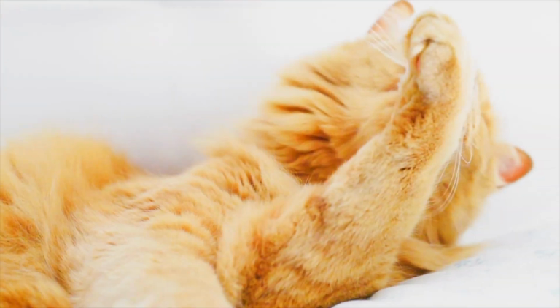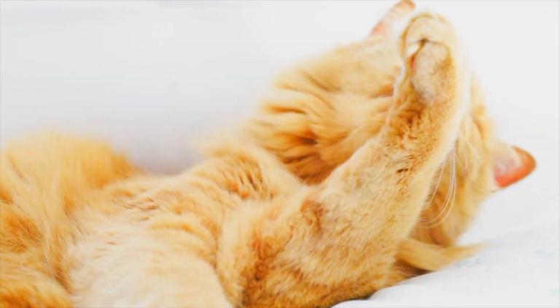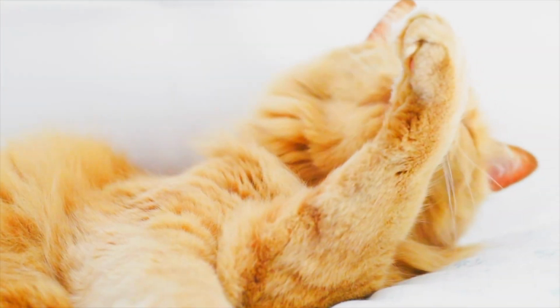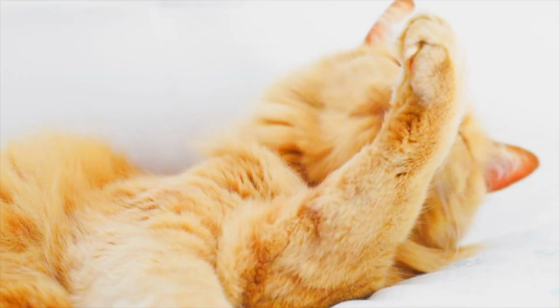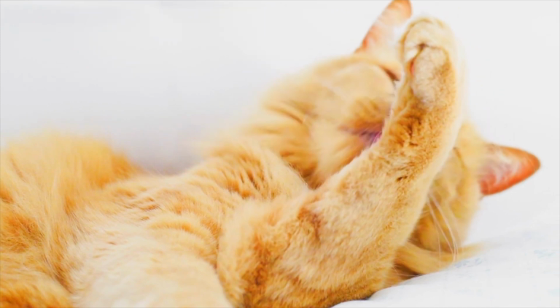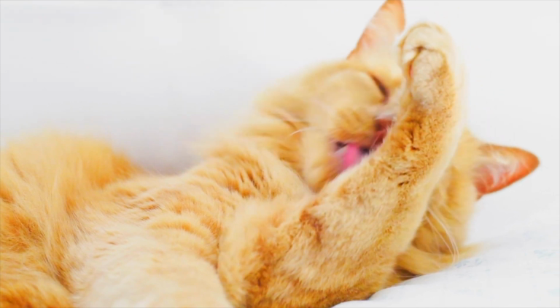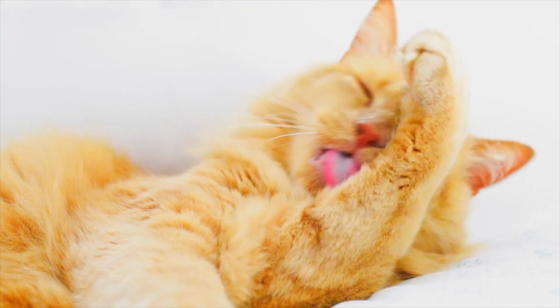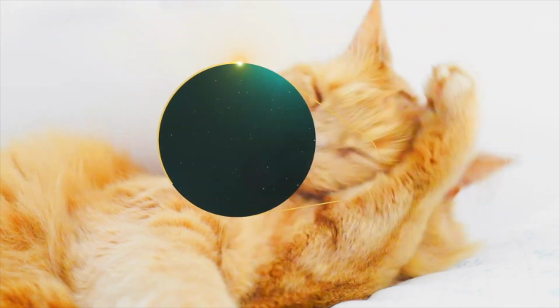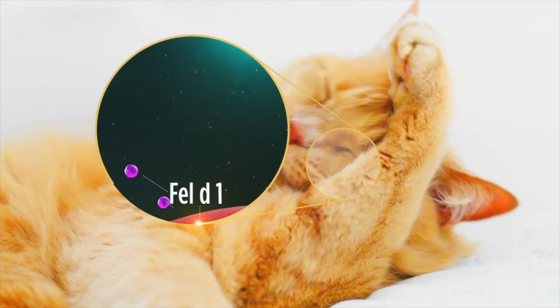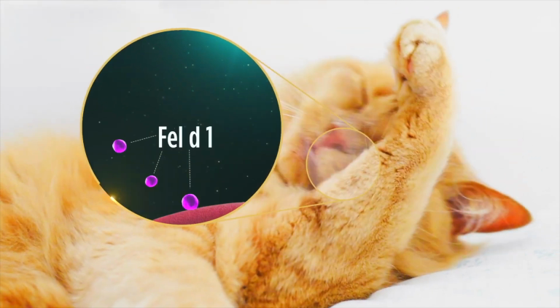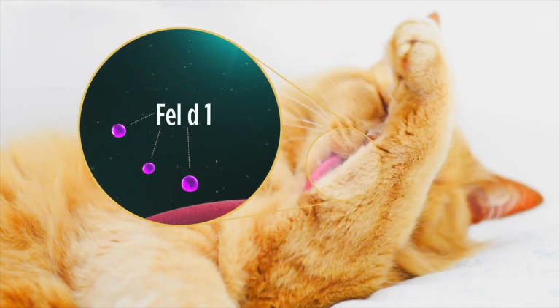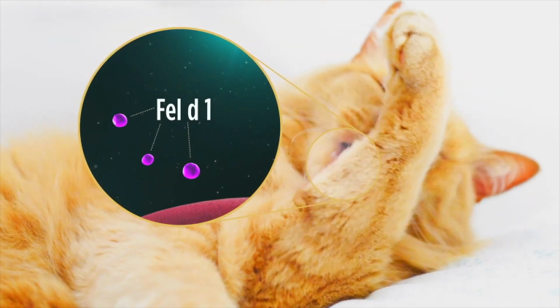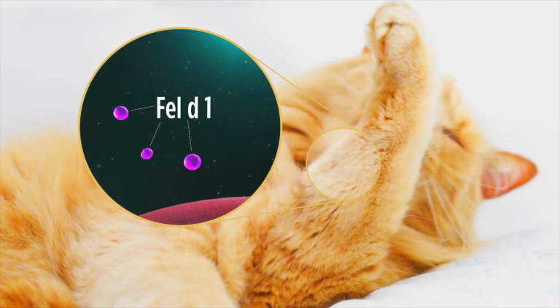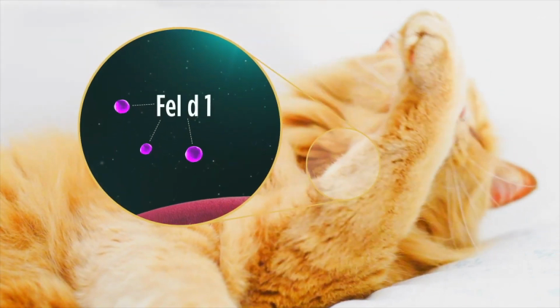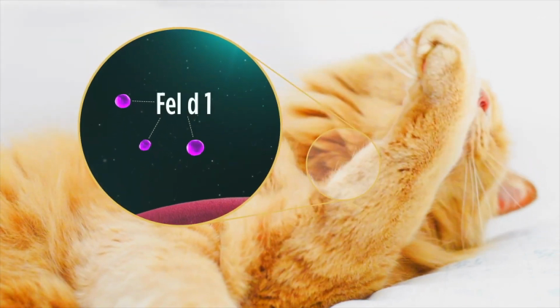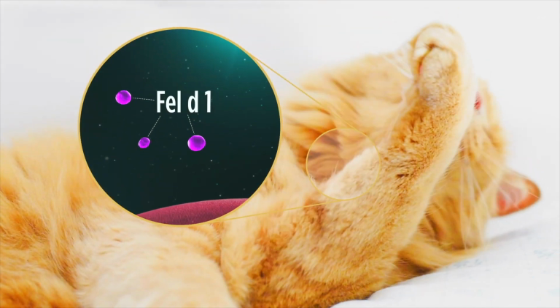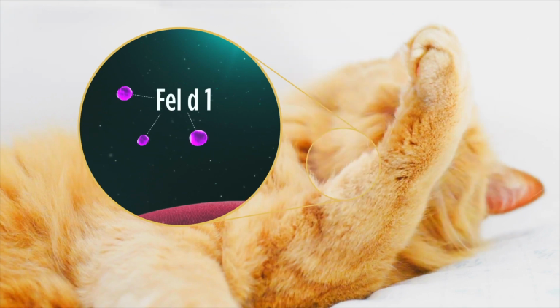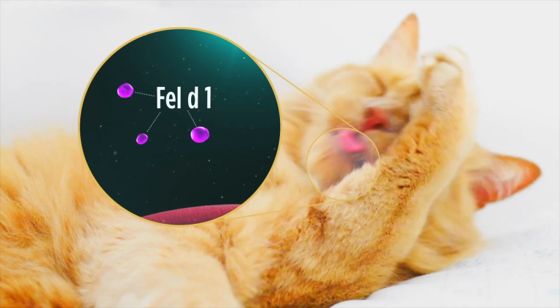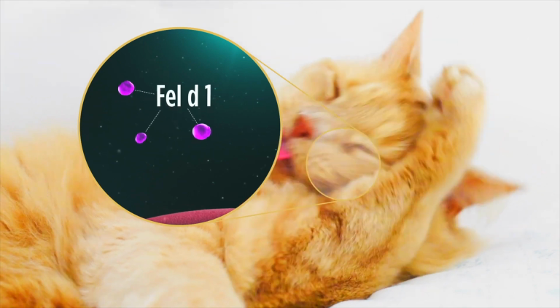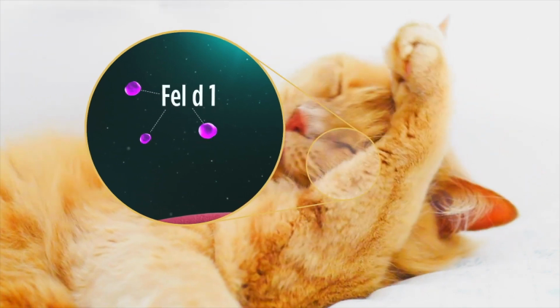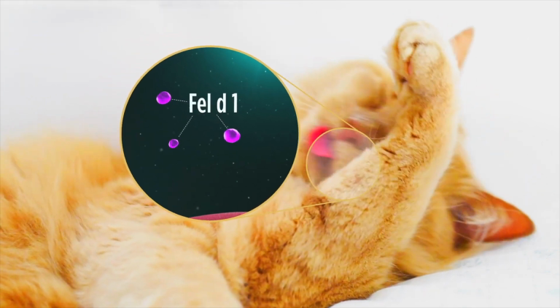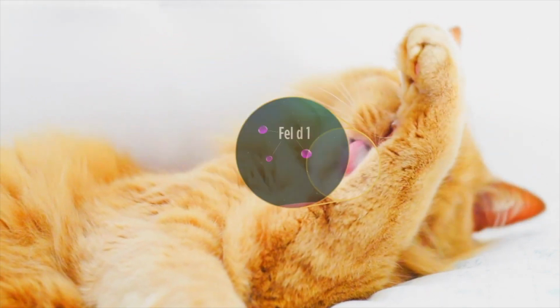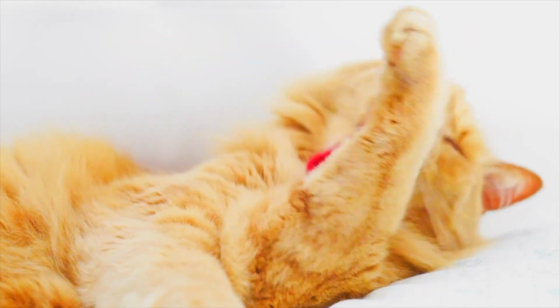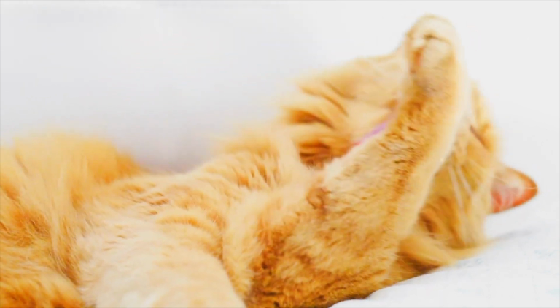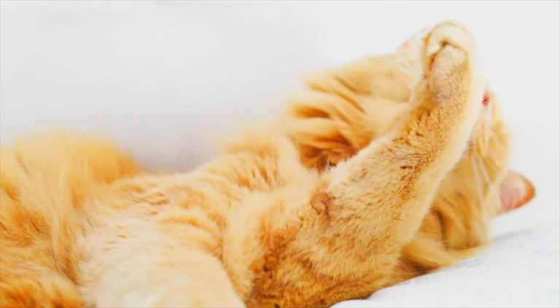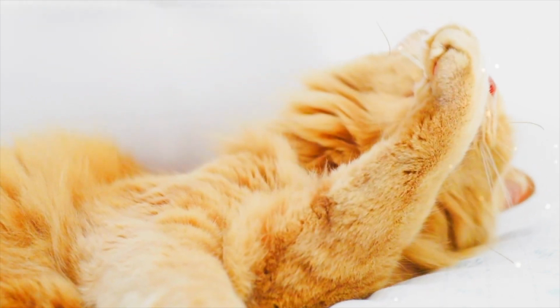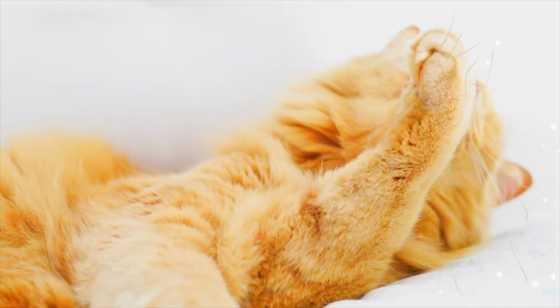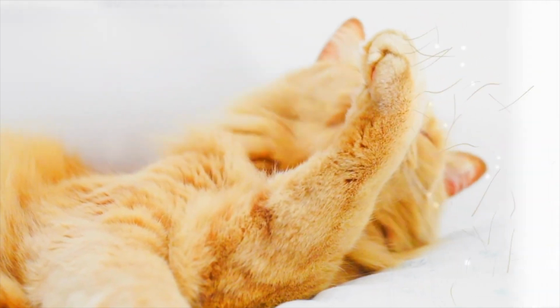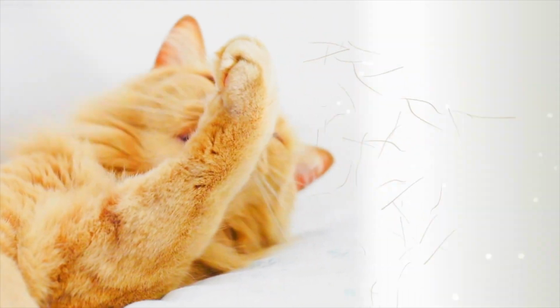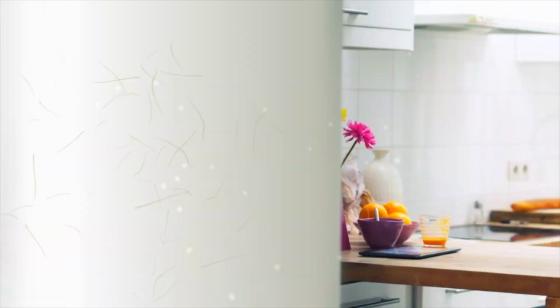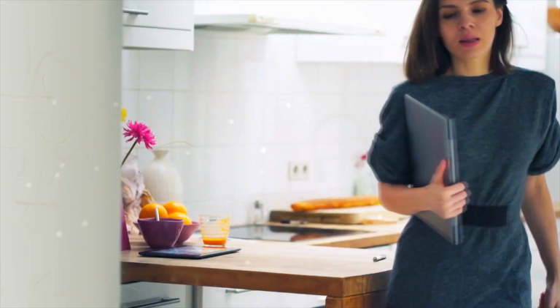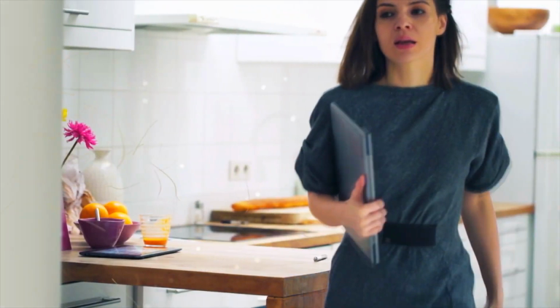The key thing to remember is that it's the cat's saliva which triggers most people's allergies, specifically a salivary protein called Fel-D1. As such, all steps described are to minimize the spread of Fel-D1 within the home.